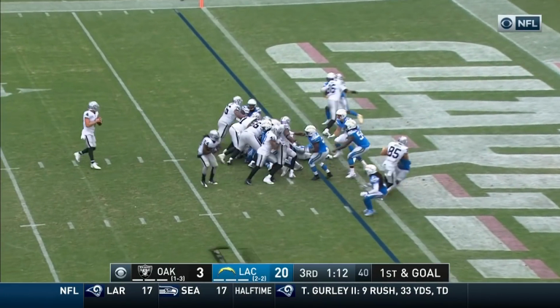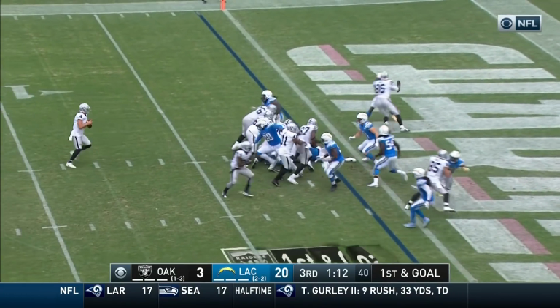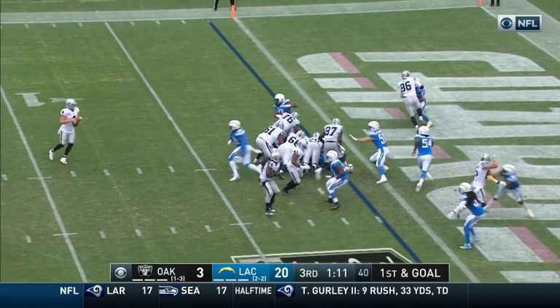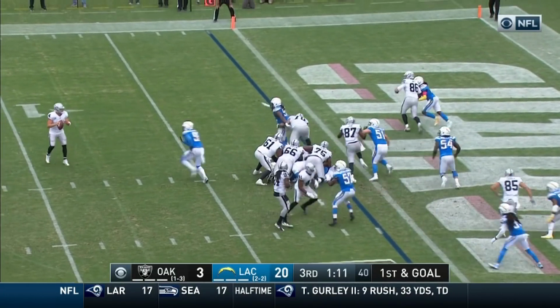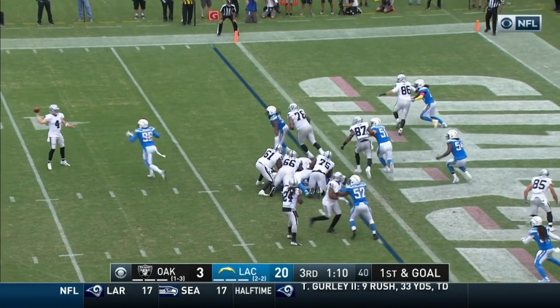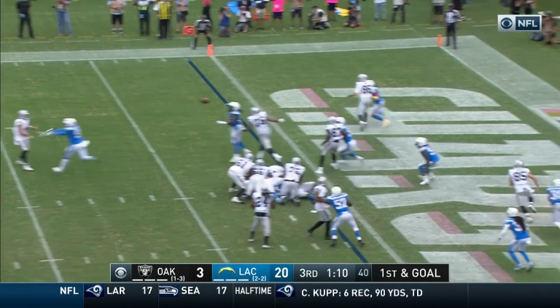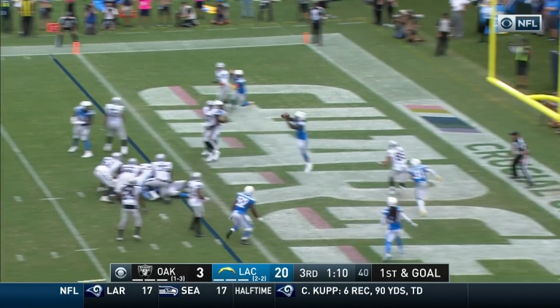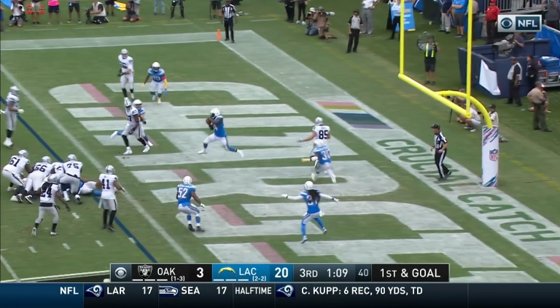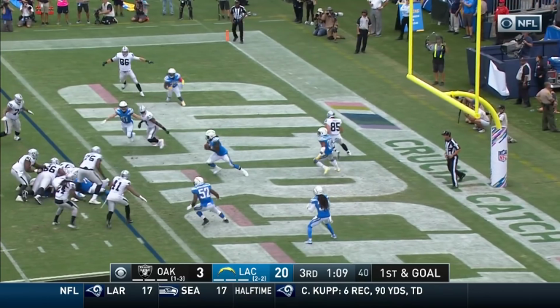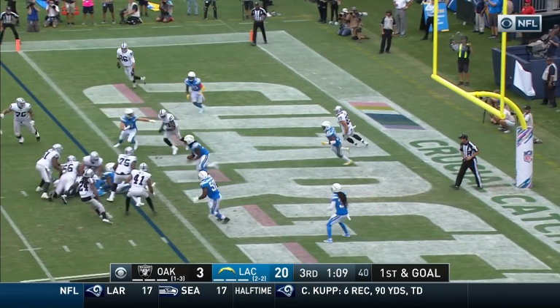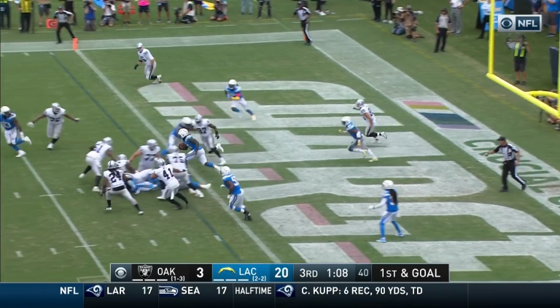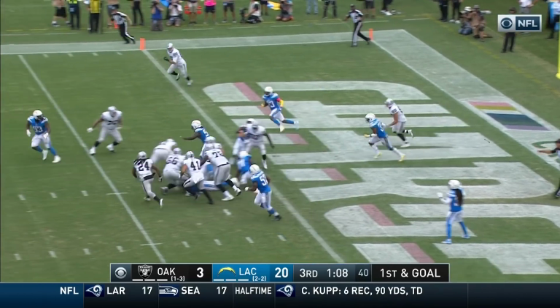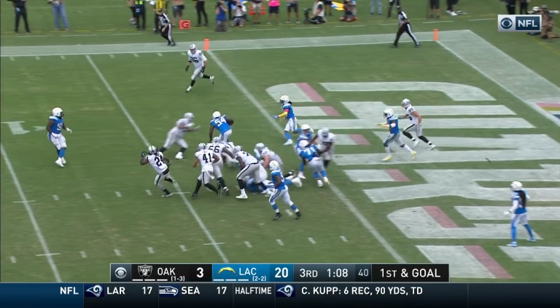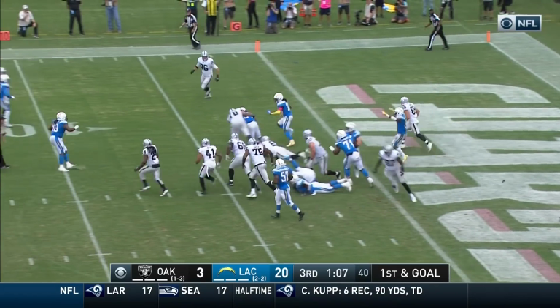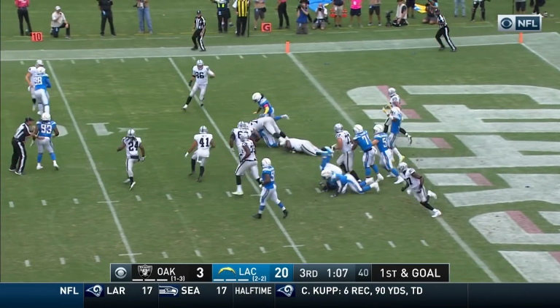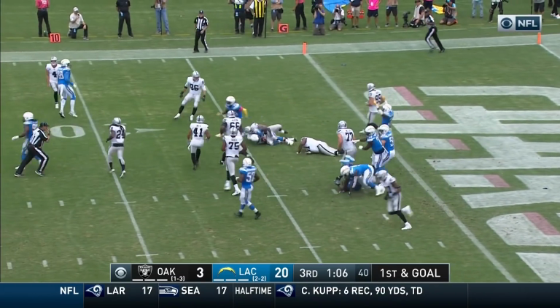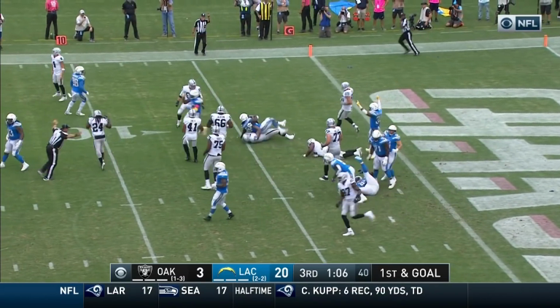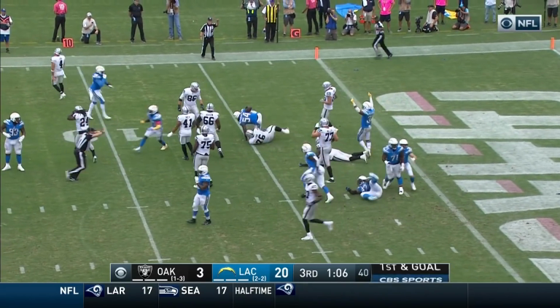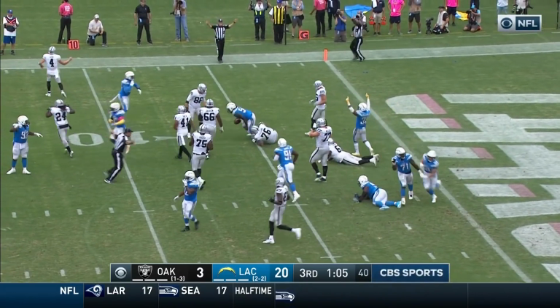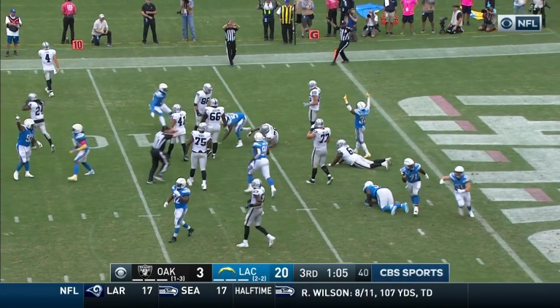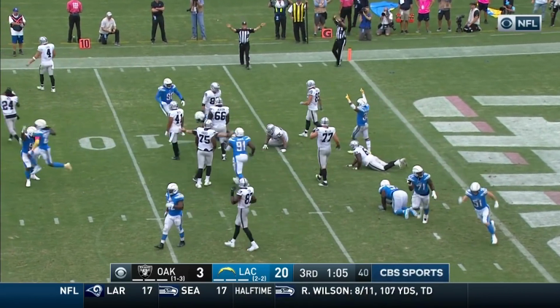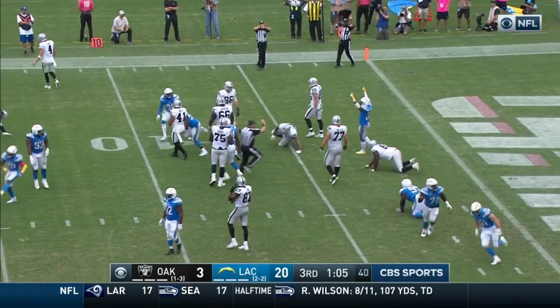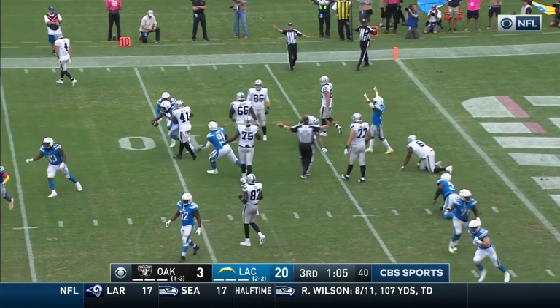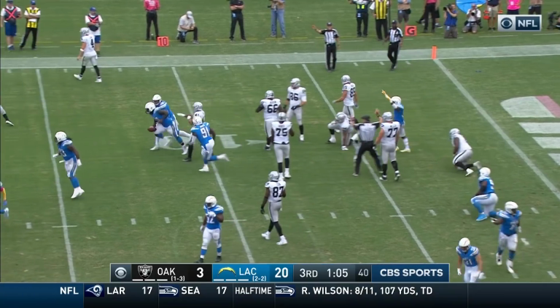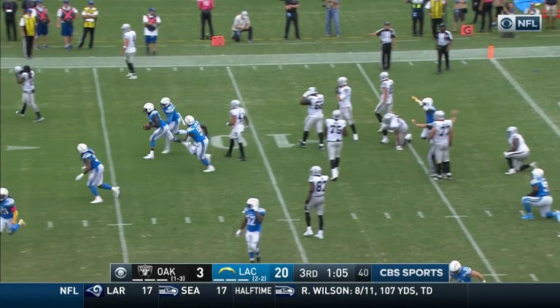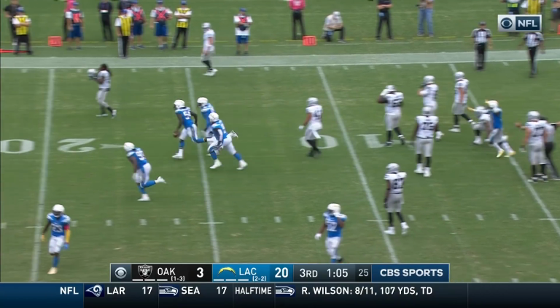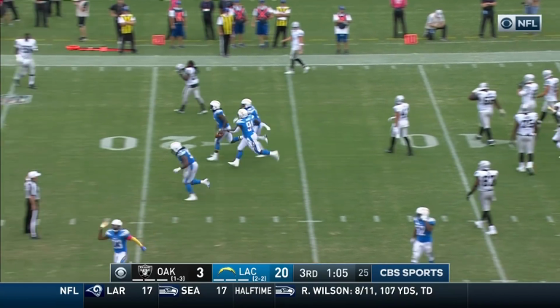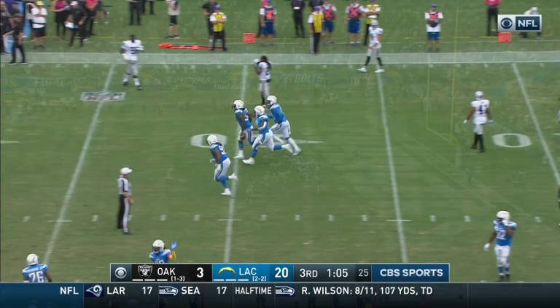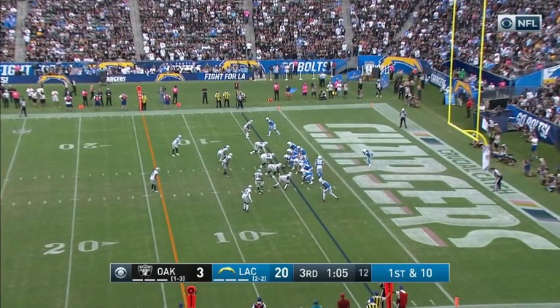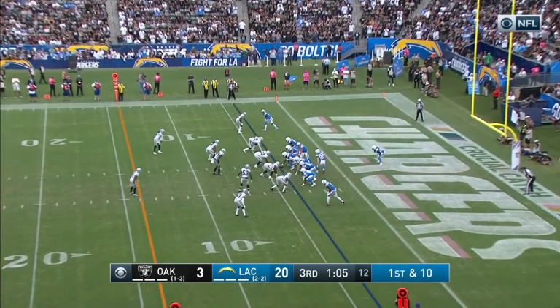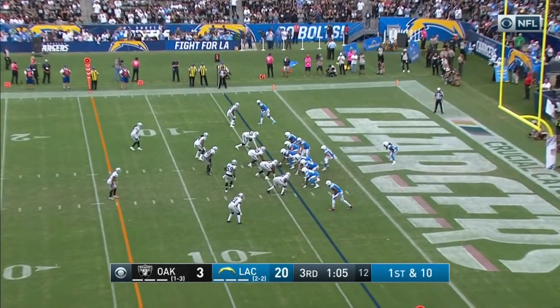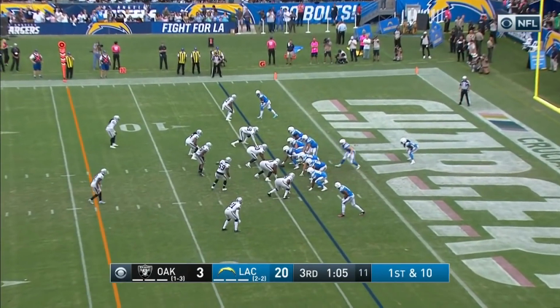Fake it to Lynch — Carr throws, intercepted in the end zone! Picked off by Melvin Ingram on that interception.